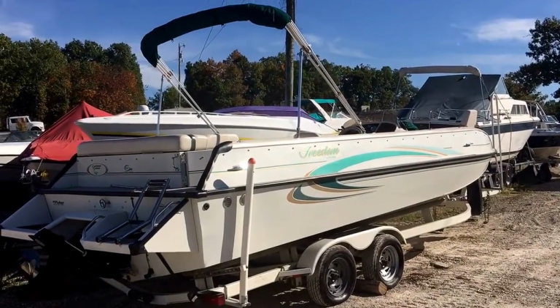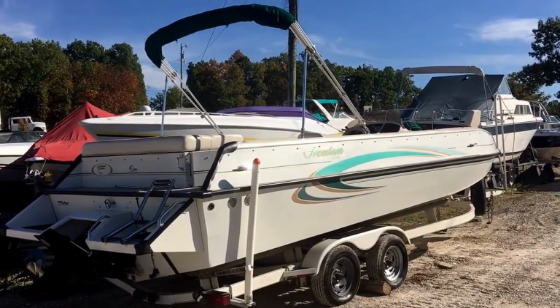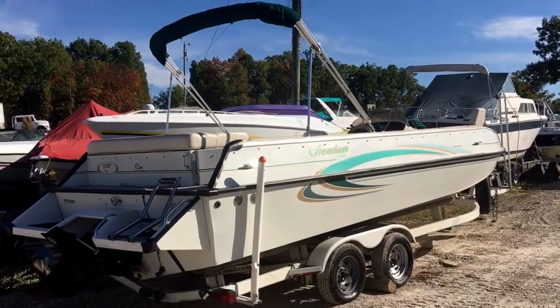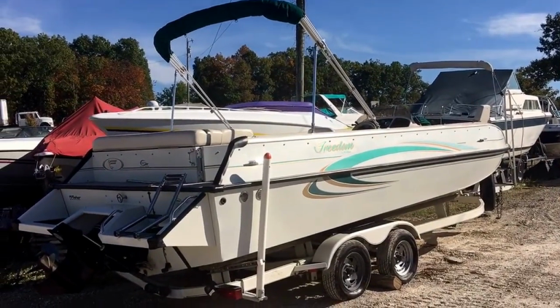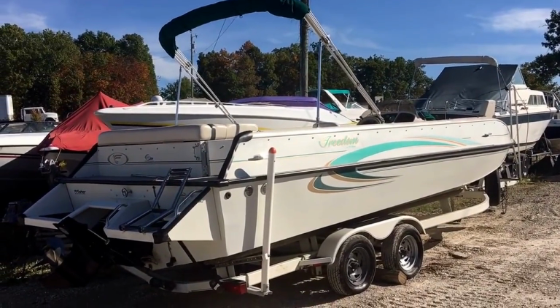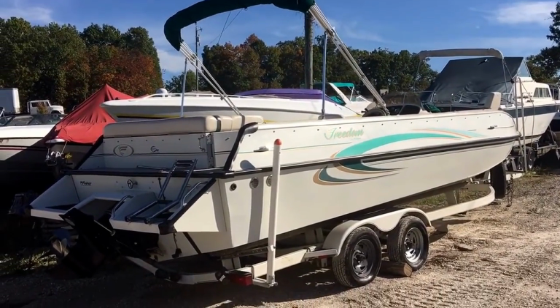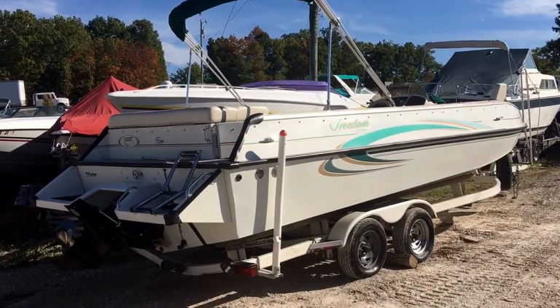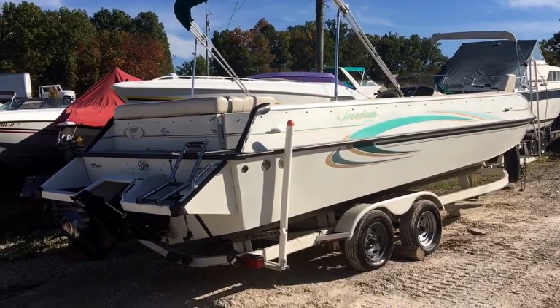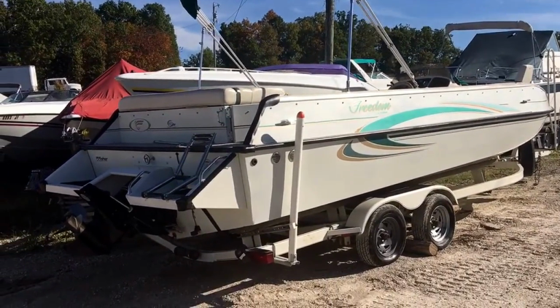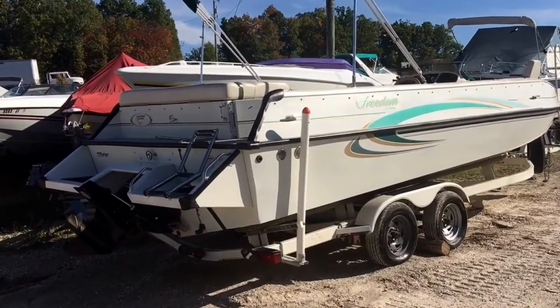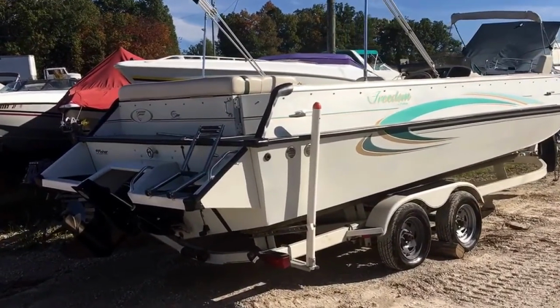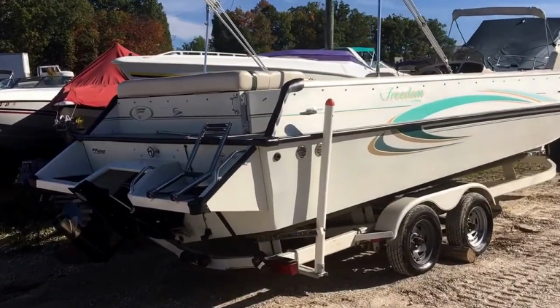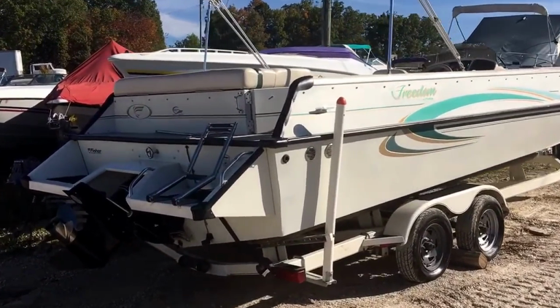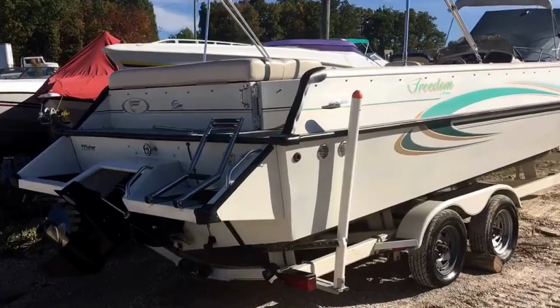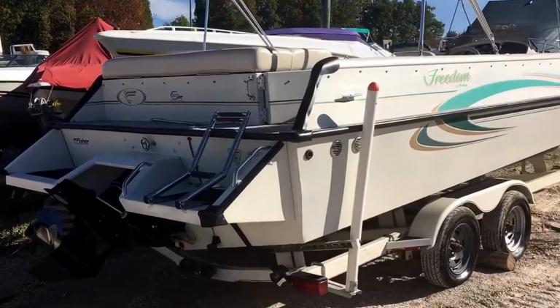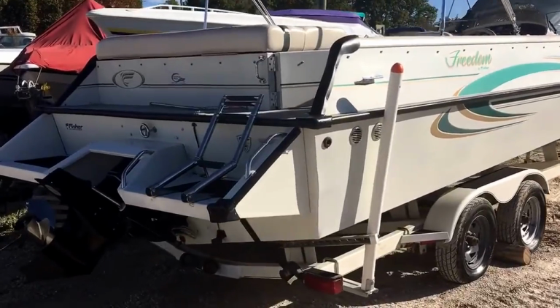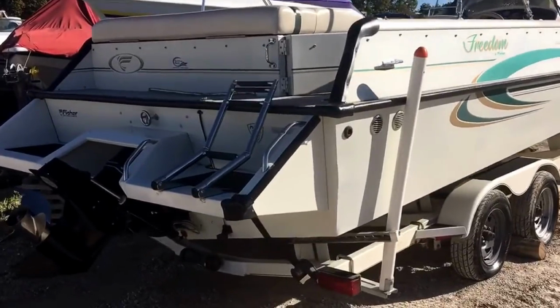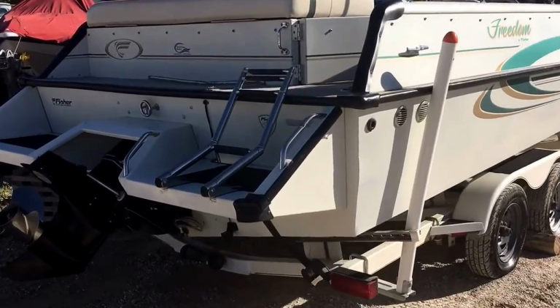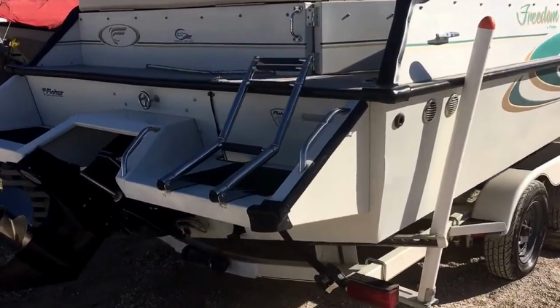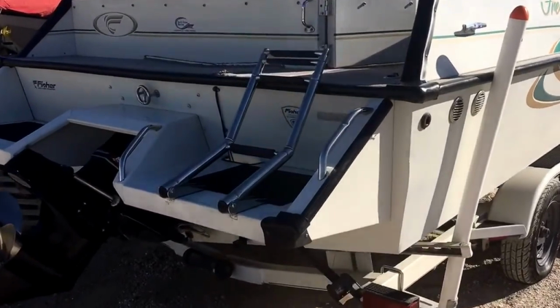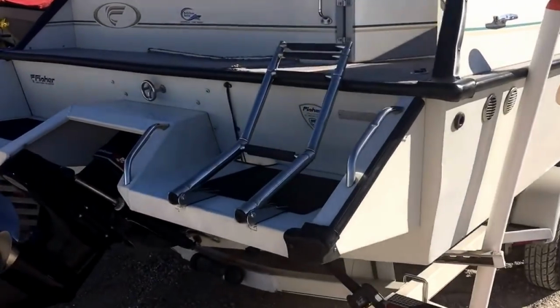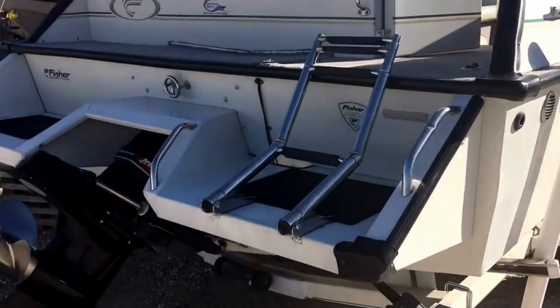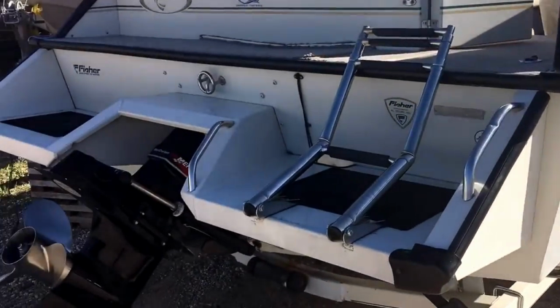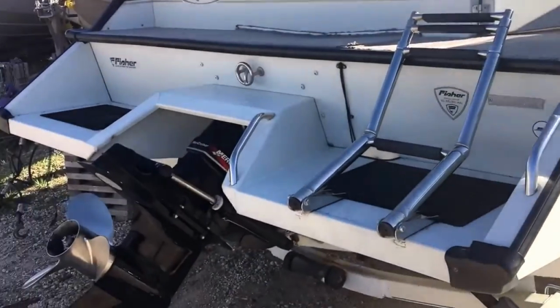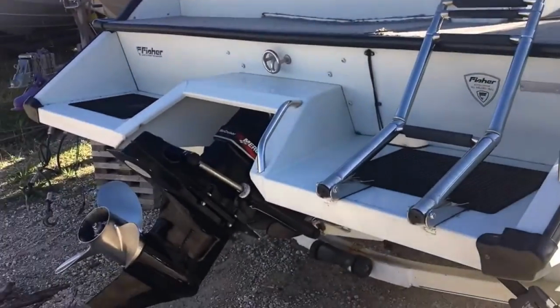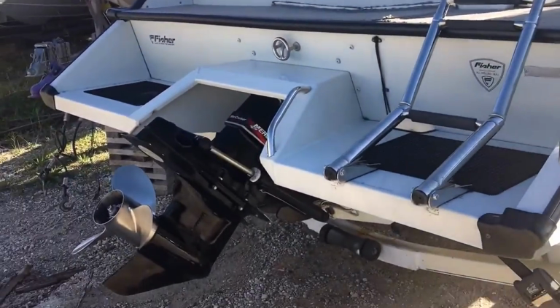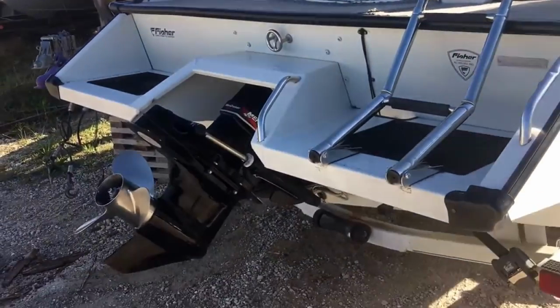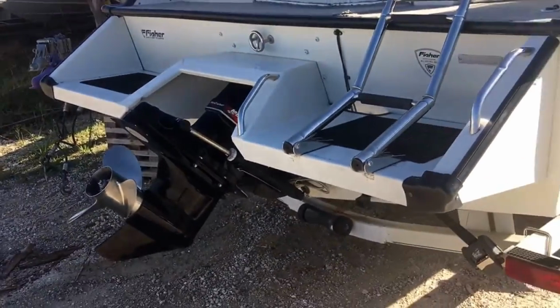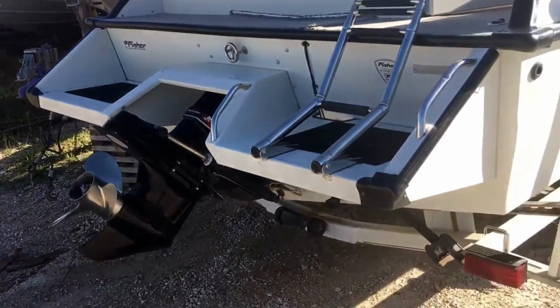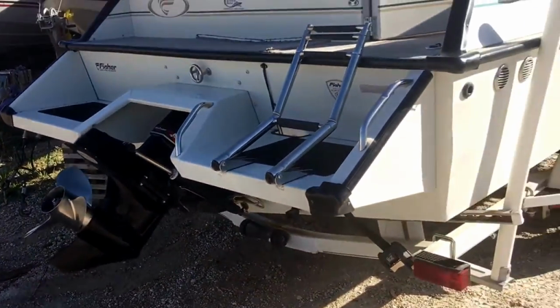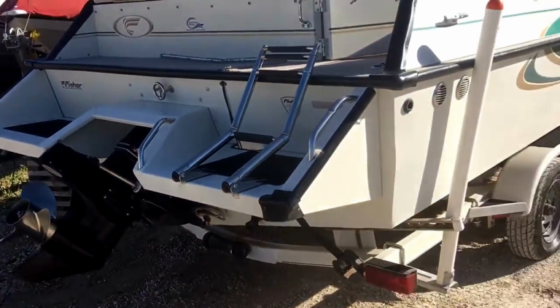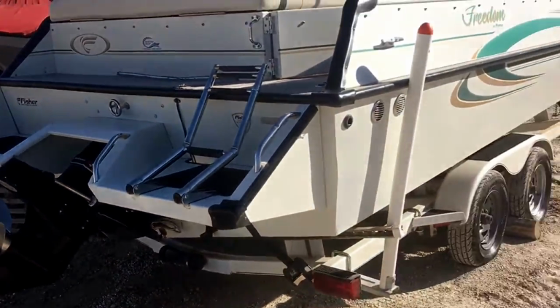Alright guys, this is Brandon from Heartland Marine. Today we're looking at a Fisher Deck boat — a trade-in. It's a 2003. It's got a 4.3 liter 190 horse Merc.